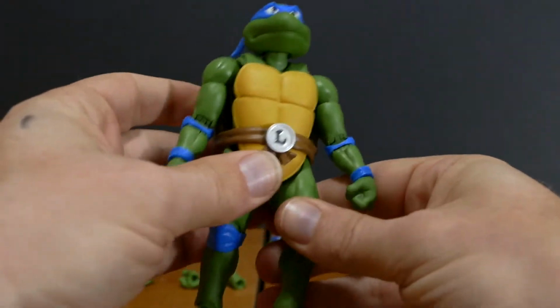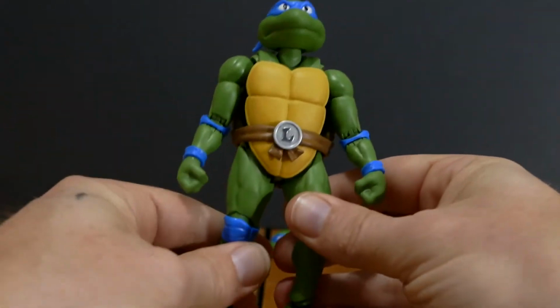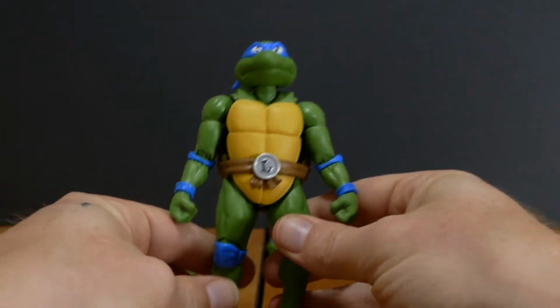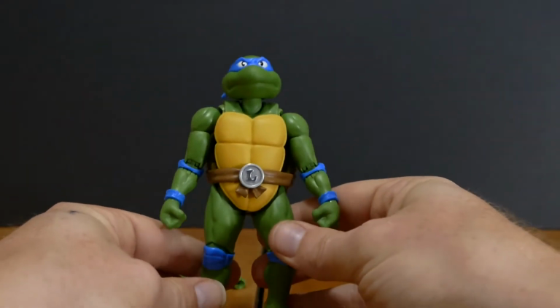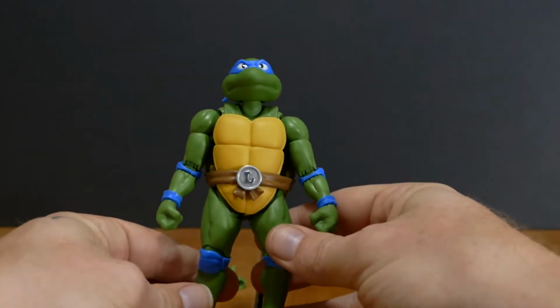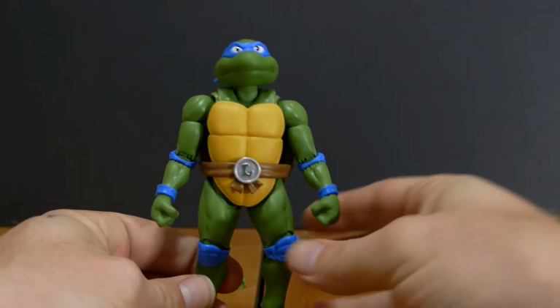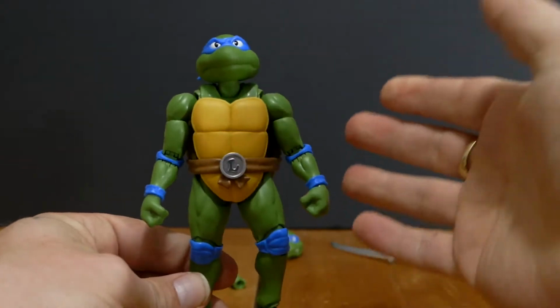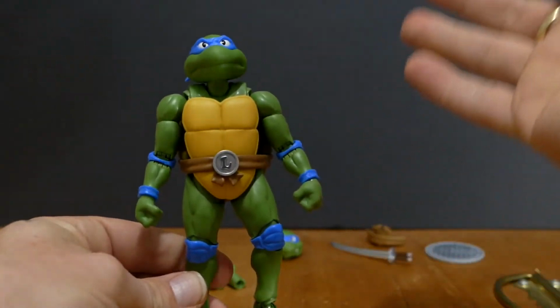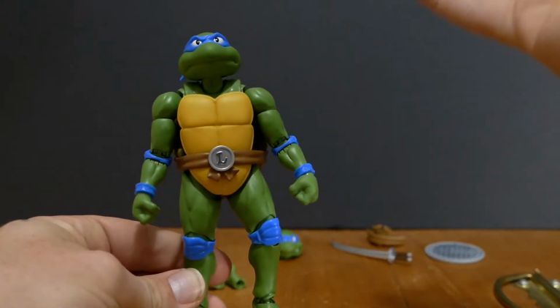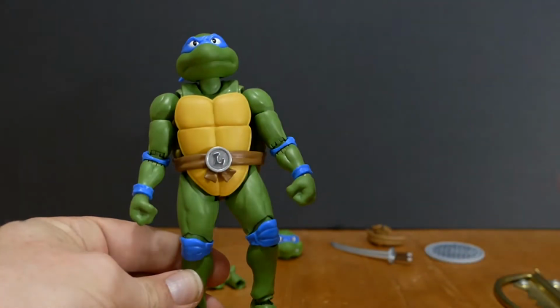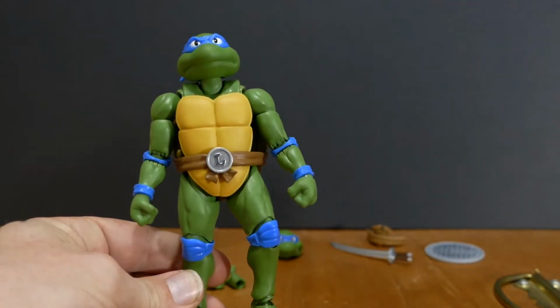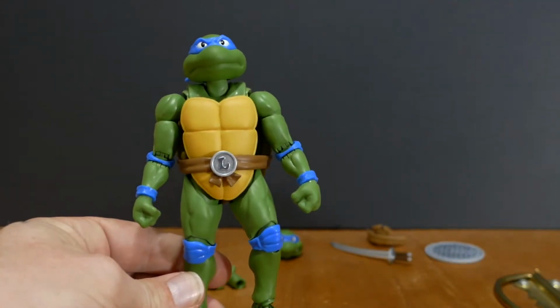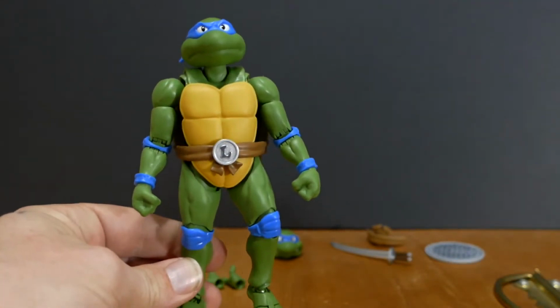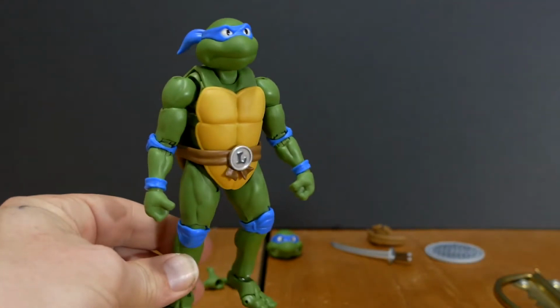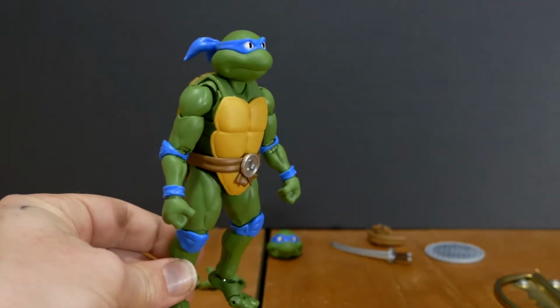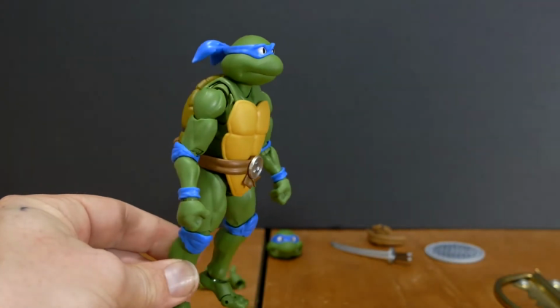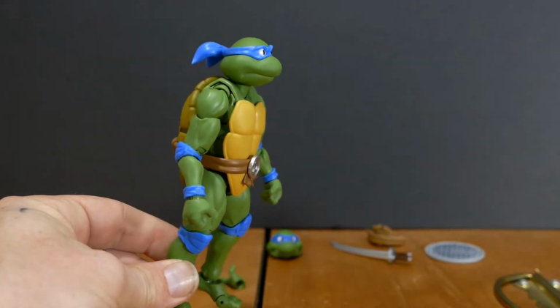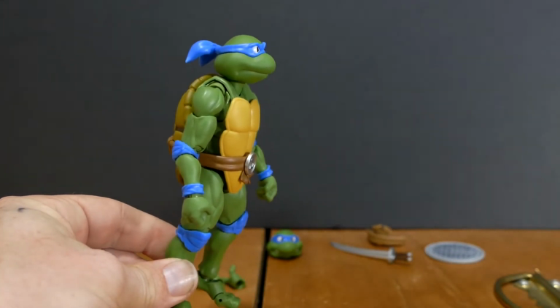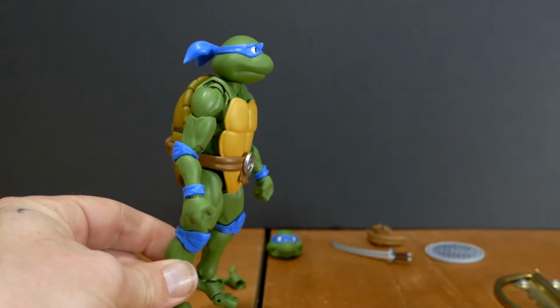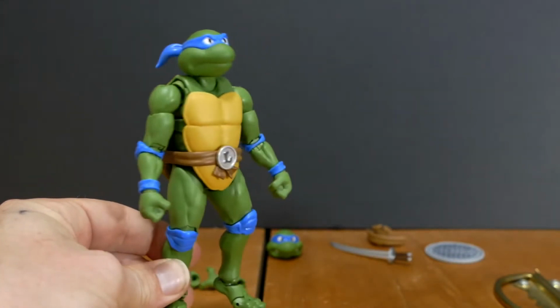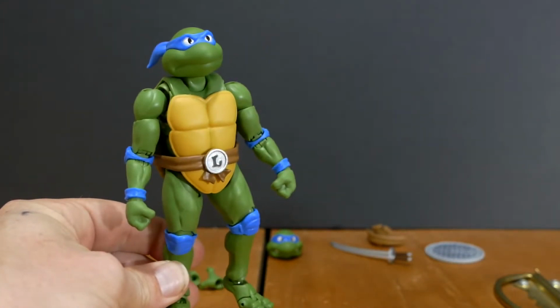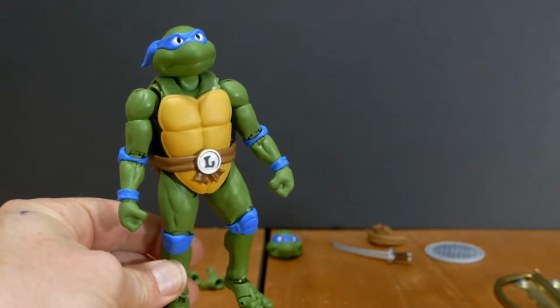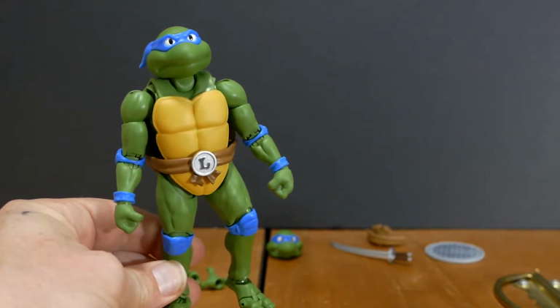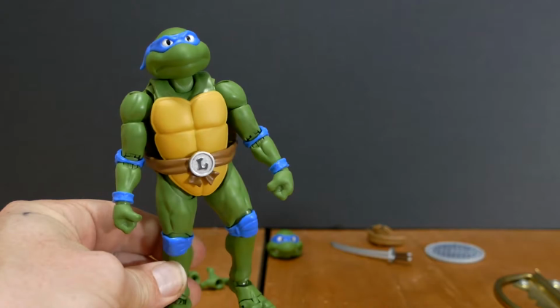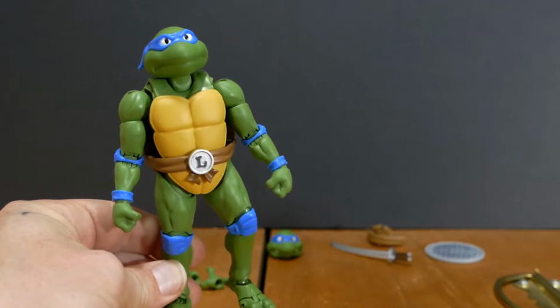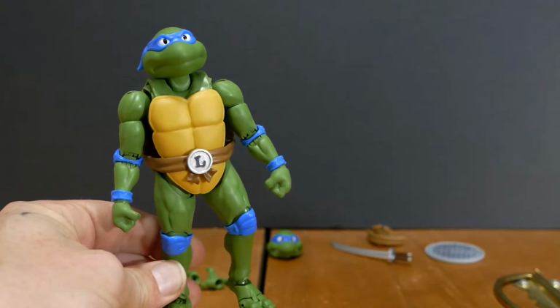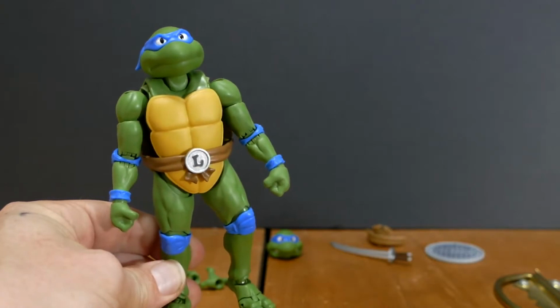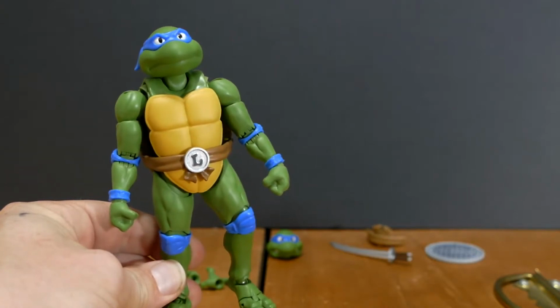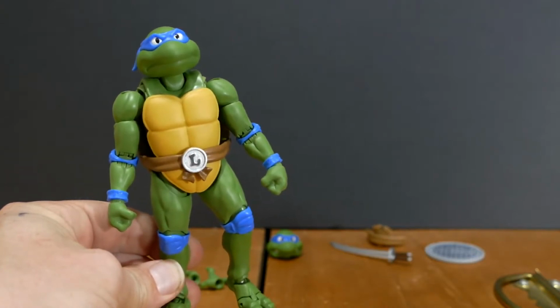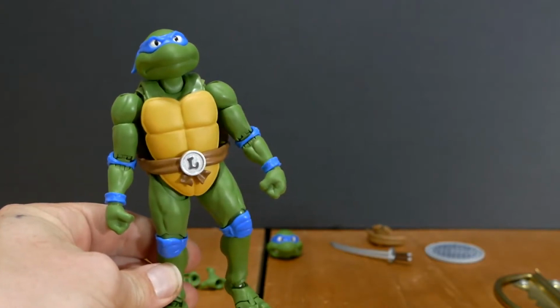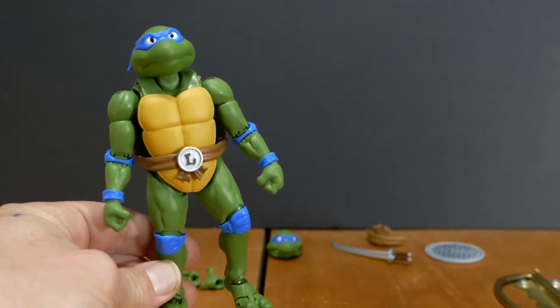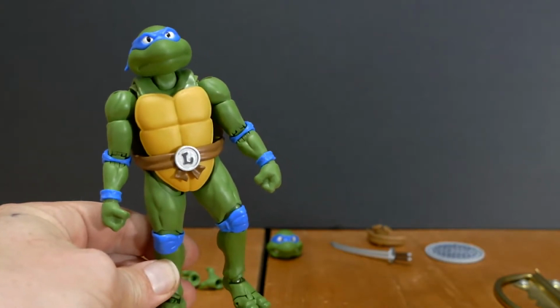All in all, I think that this is a perfect action figure of the animated Leonardo. Bandai, you guys knocked it out of the park.